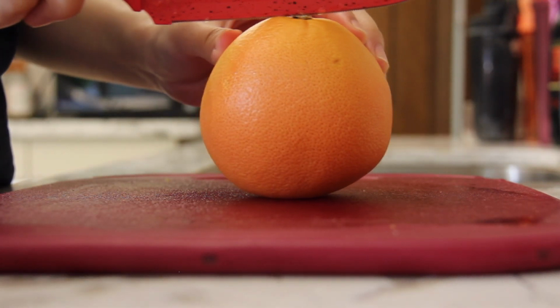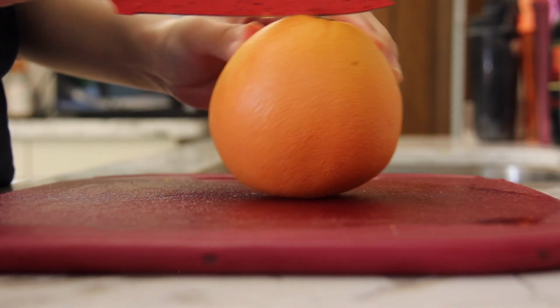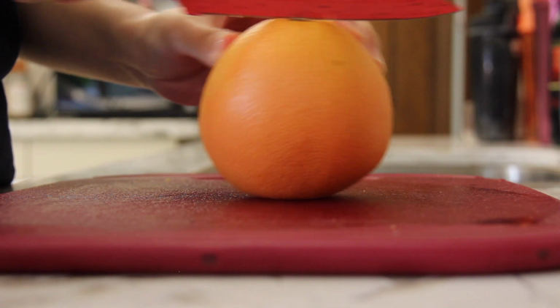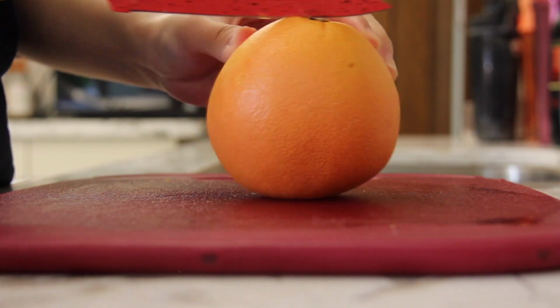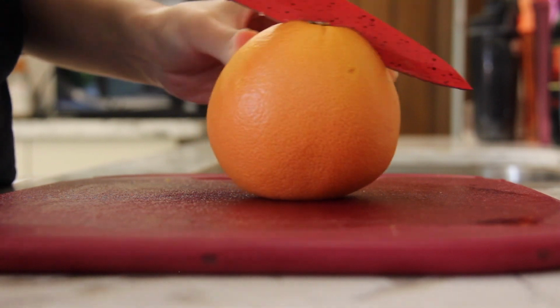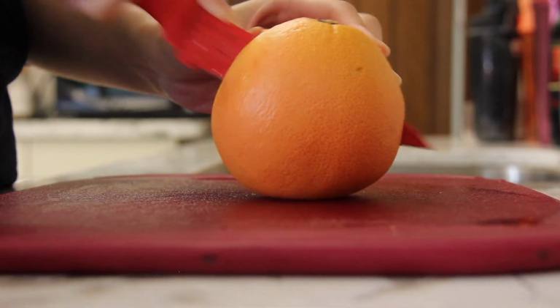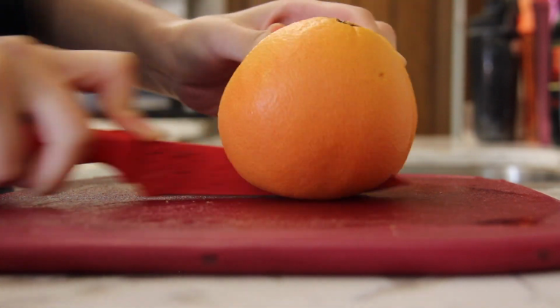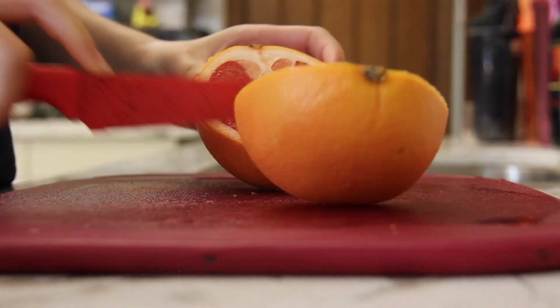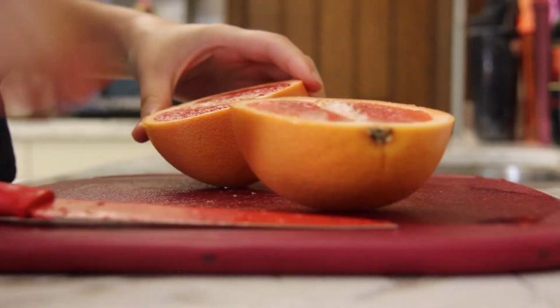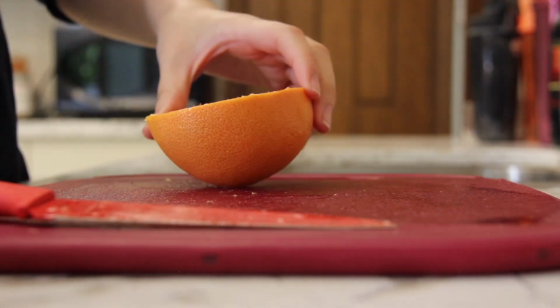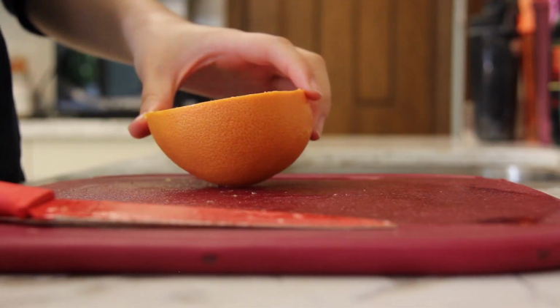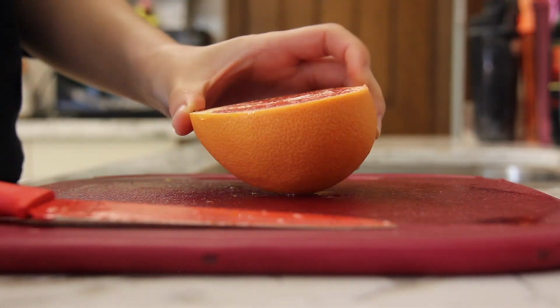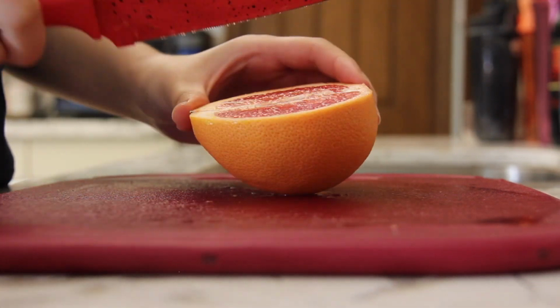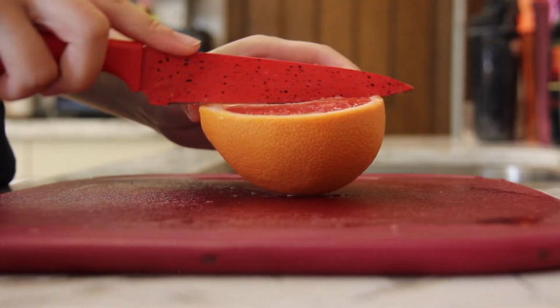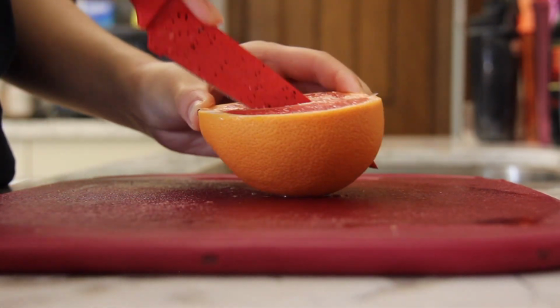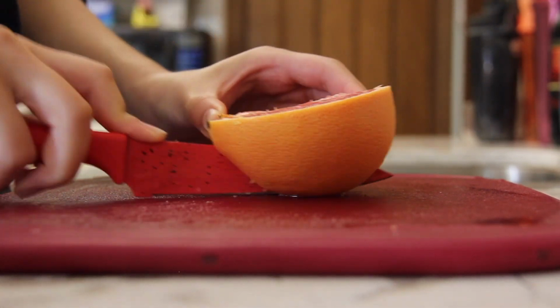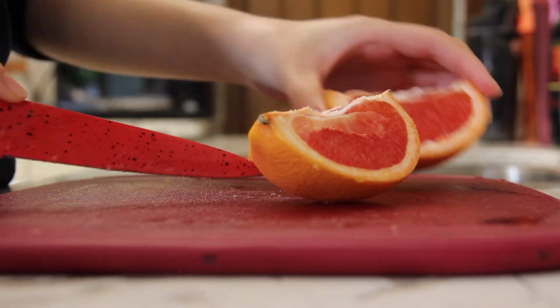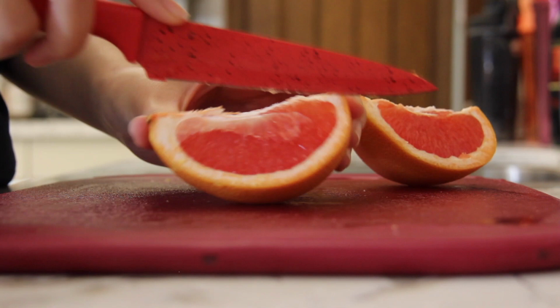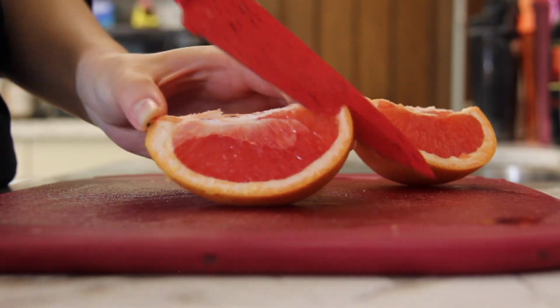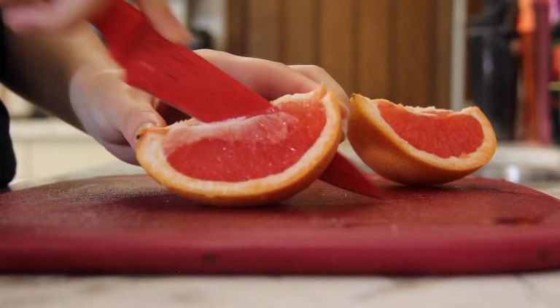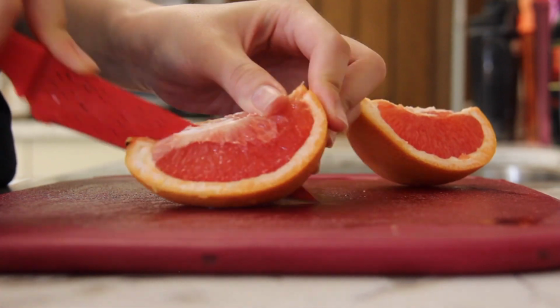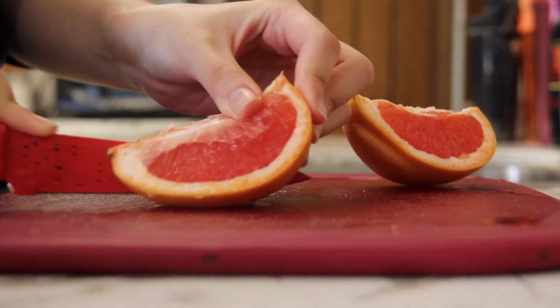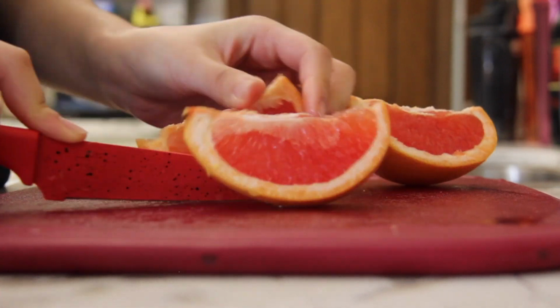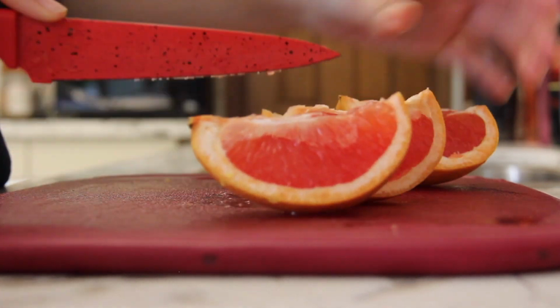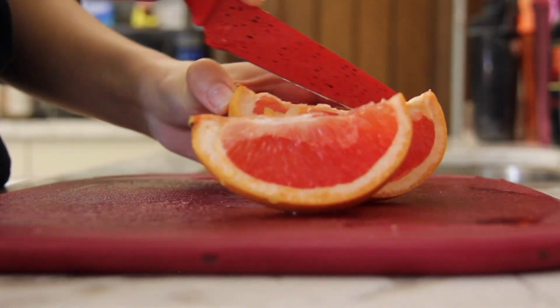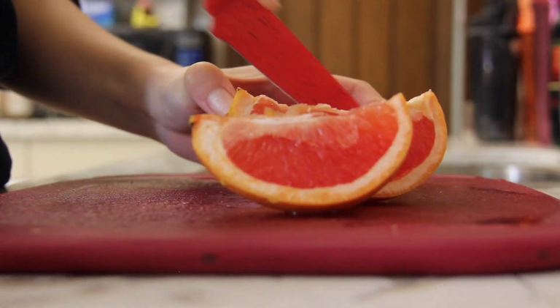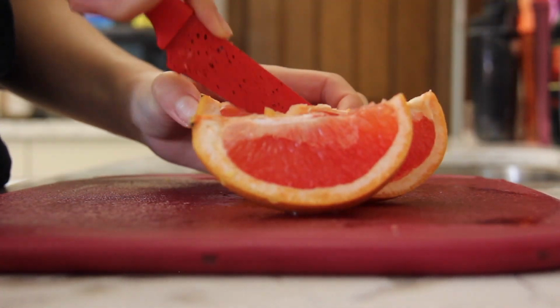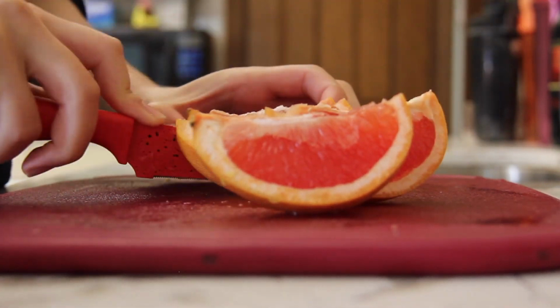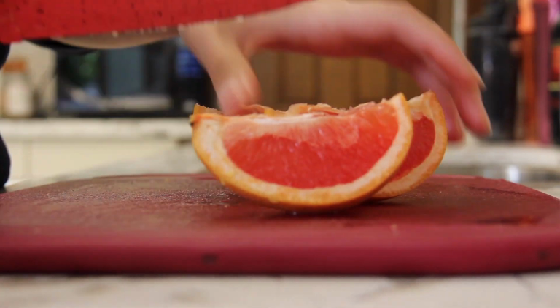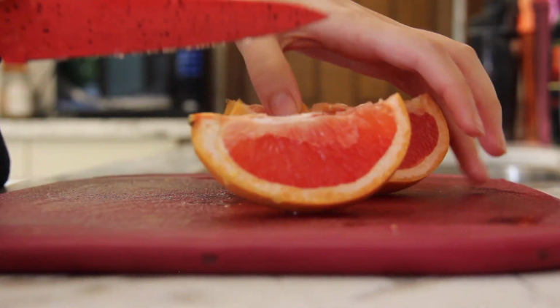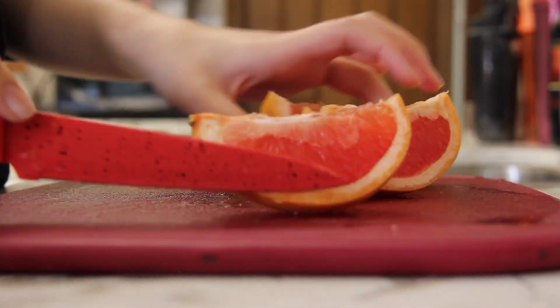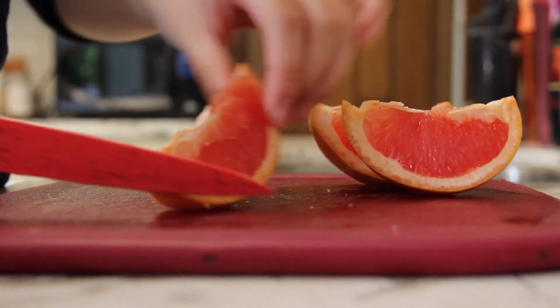Now do the exact same thing with the grapefruit. The fruits I used in this video are quite large, around 300 grams each, so if you're using a smaller fruit, you can put the entire fruit in the recipe, or you can still use half of it if you want to cut on the calories.